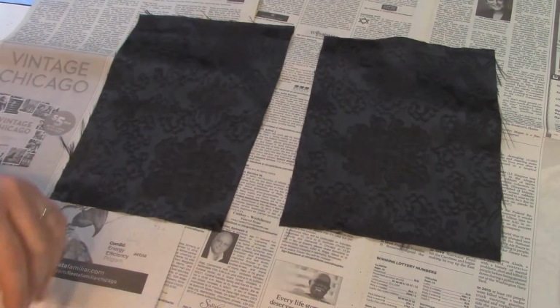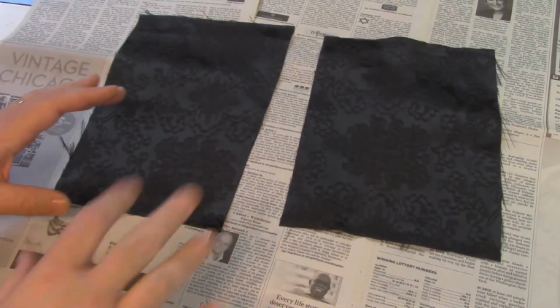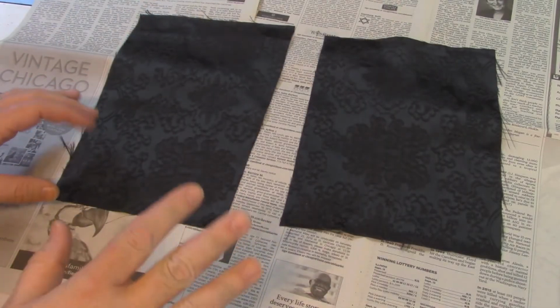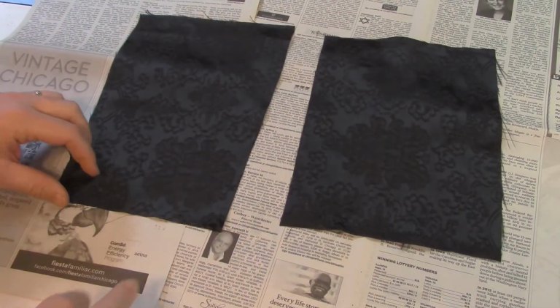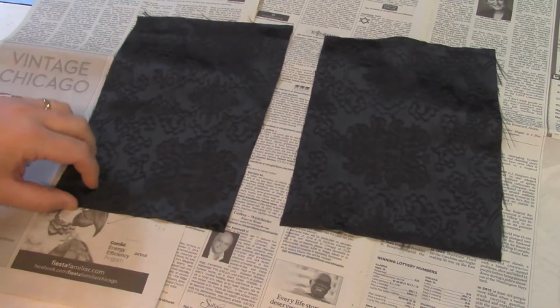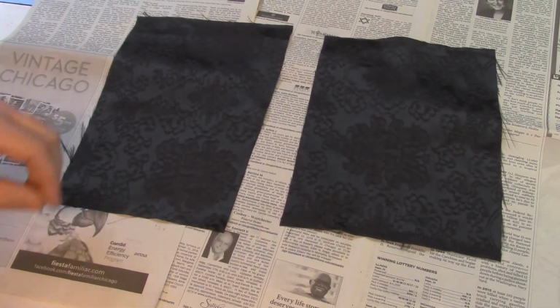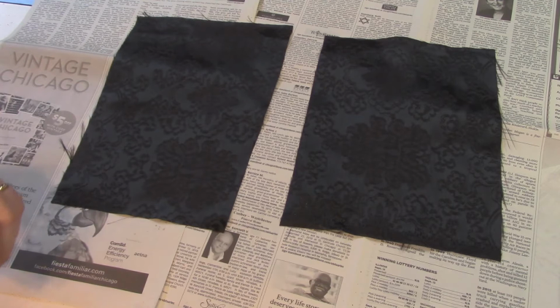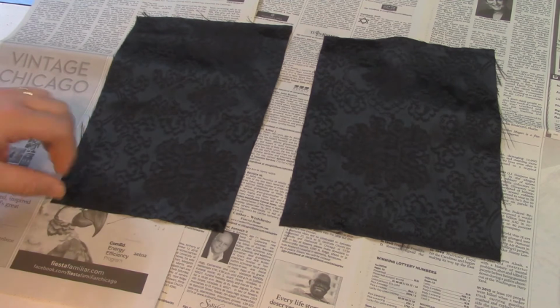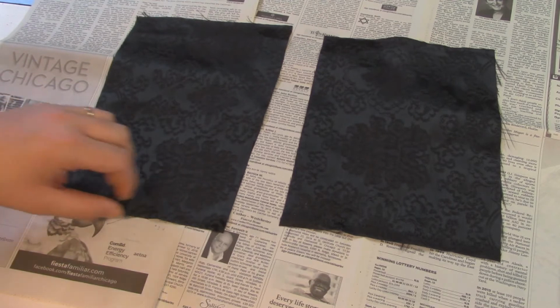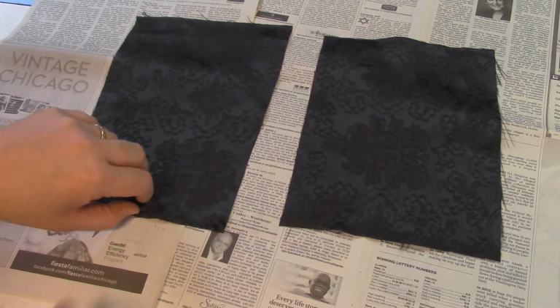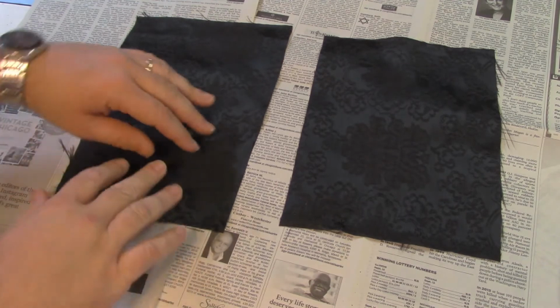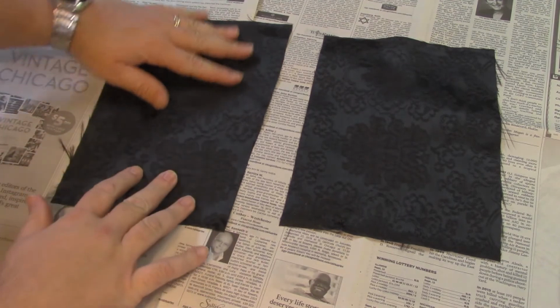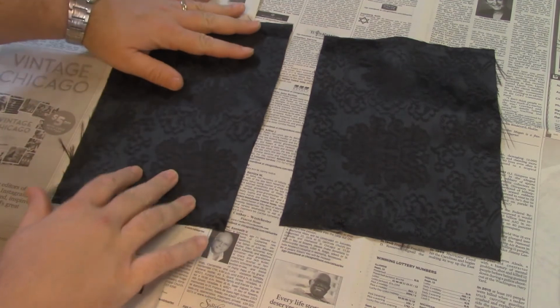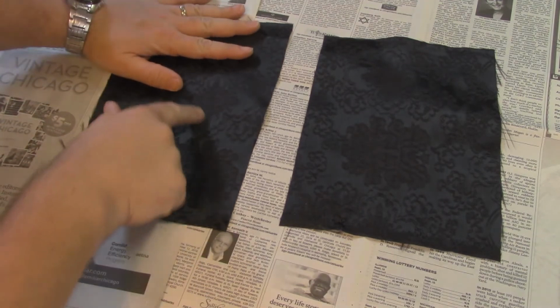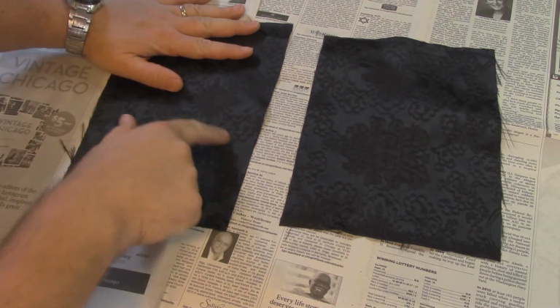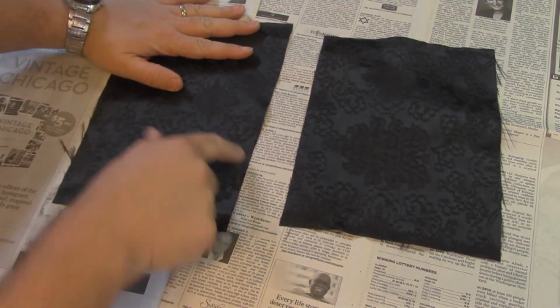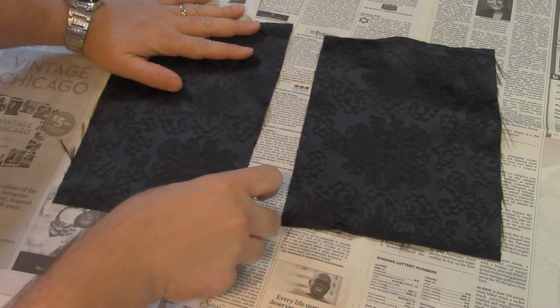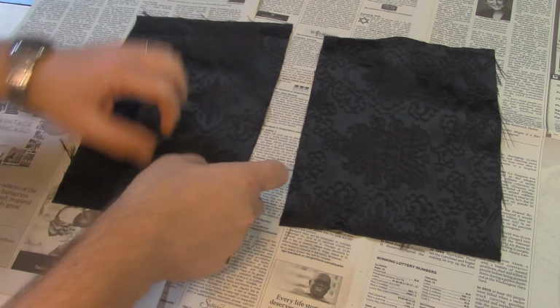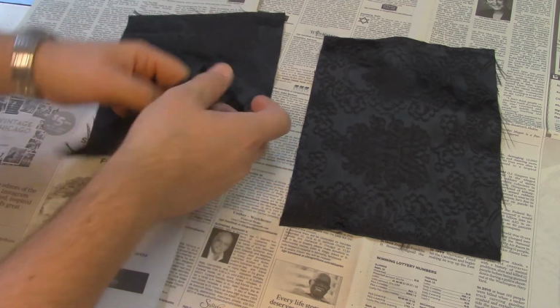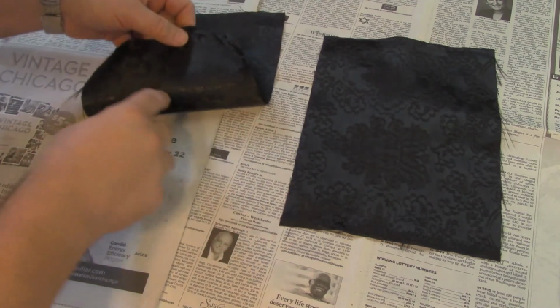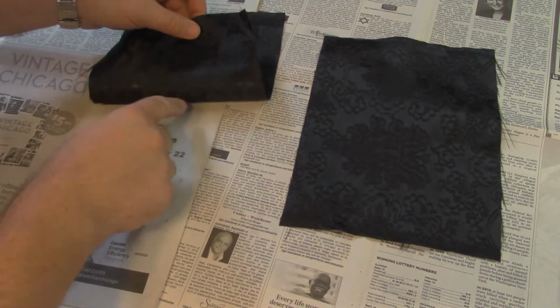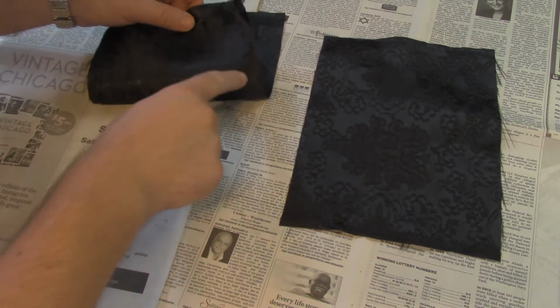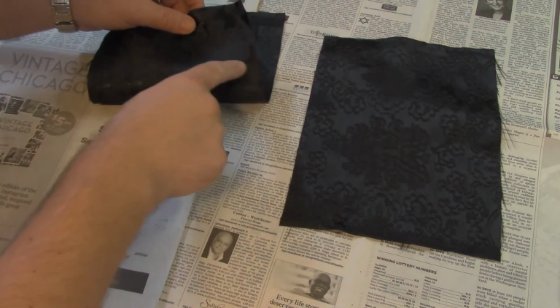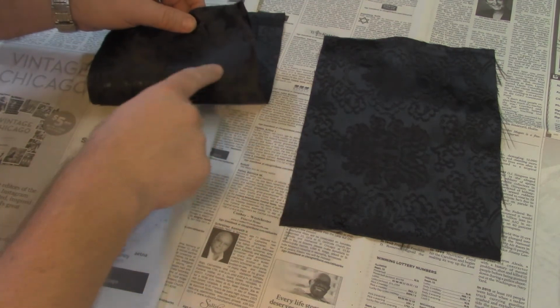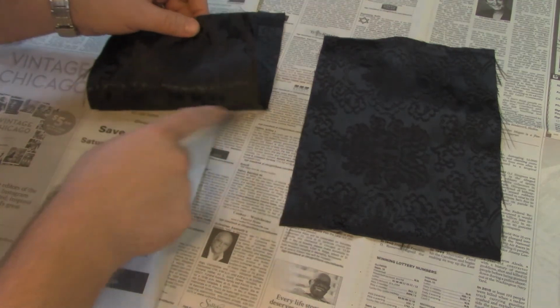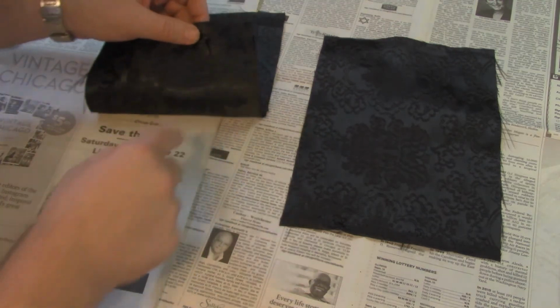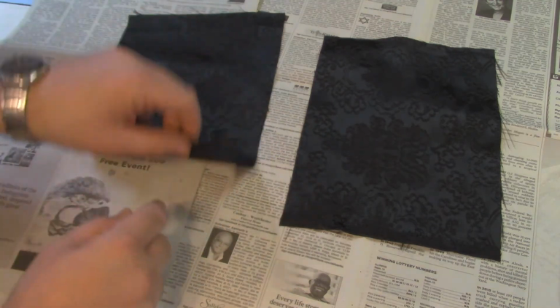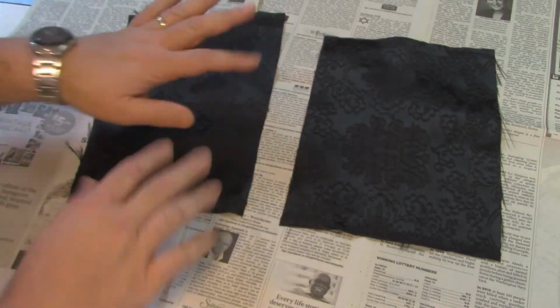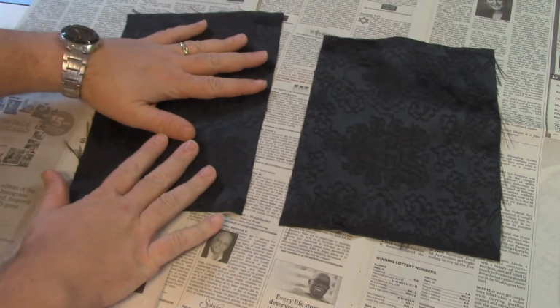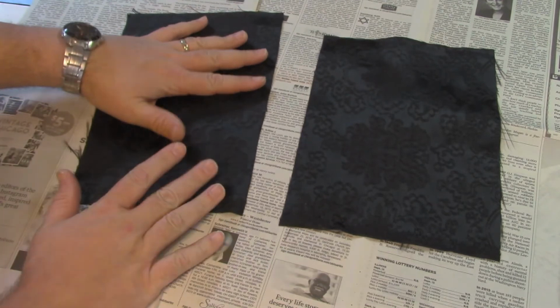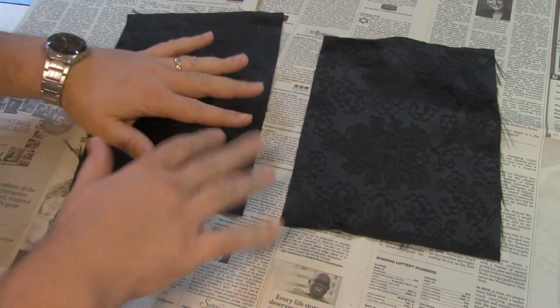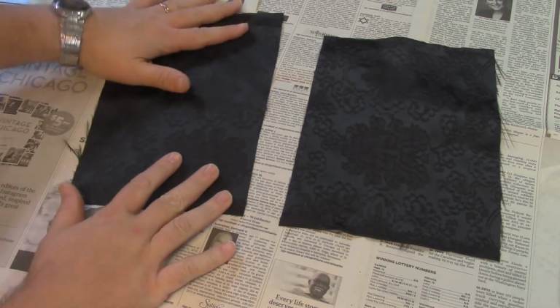So I found some black paisley fabric in Mandy's craft room. This is called the bad side — it's got some lines on it that you might not be able to see. But if you flip it over, it's actually quite nice. Over here you can't see any lines, so I want the bad side up and the good side down.